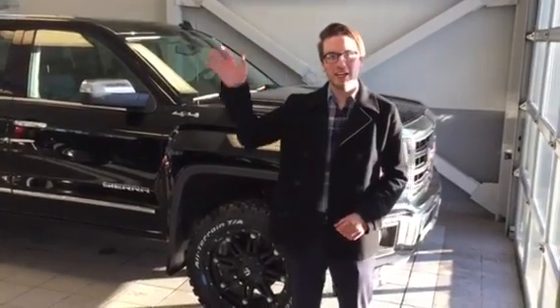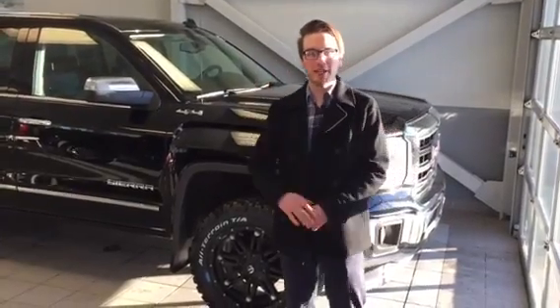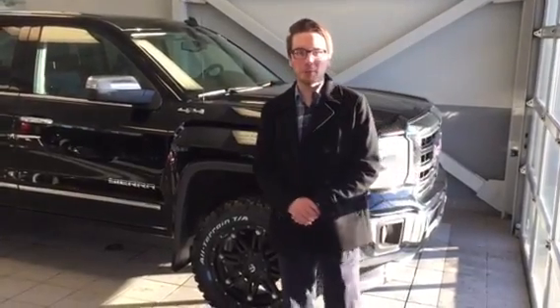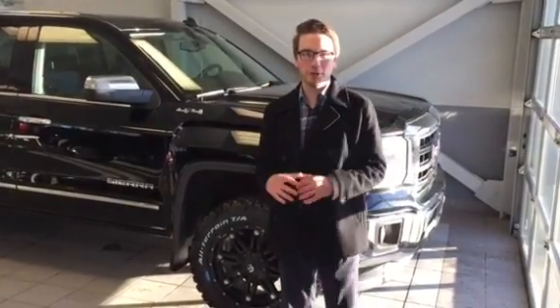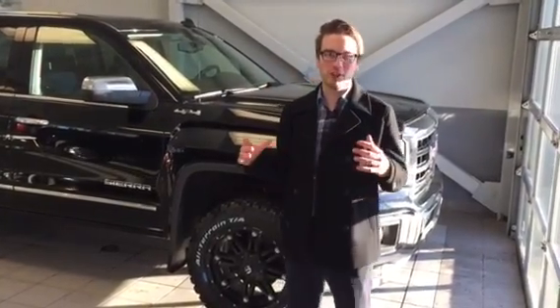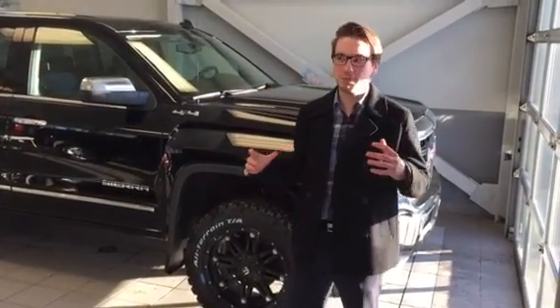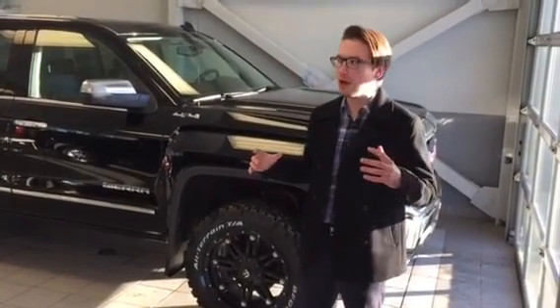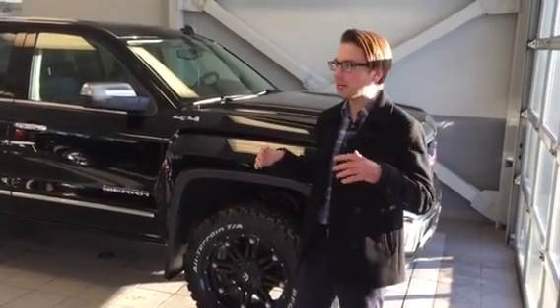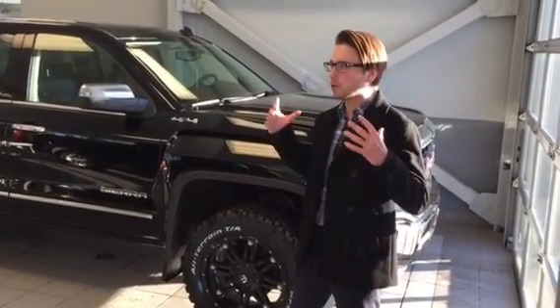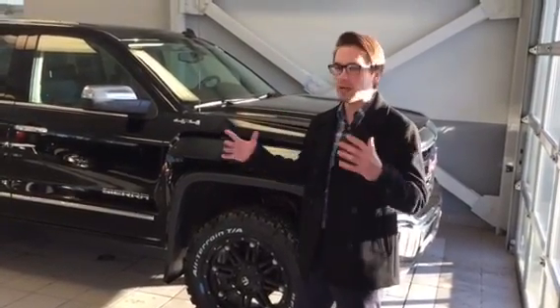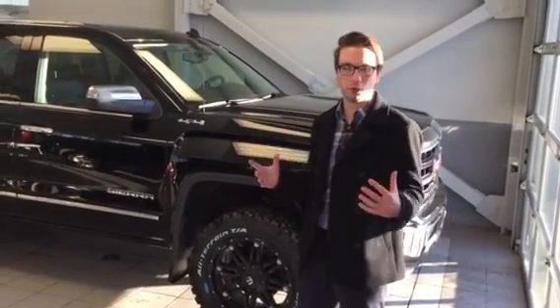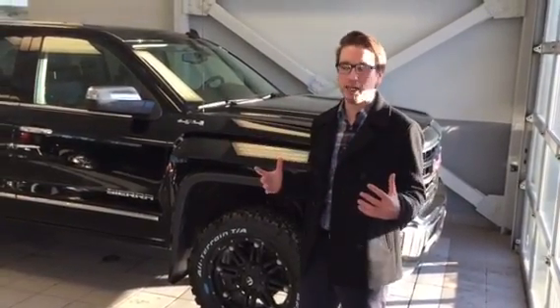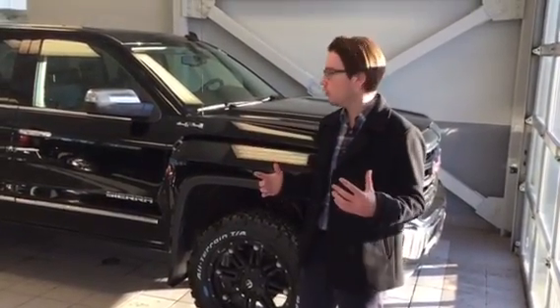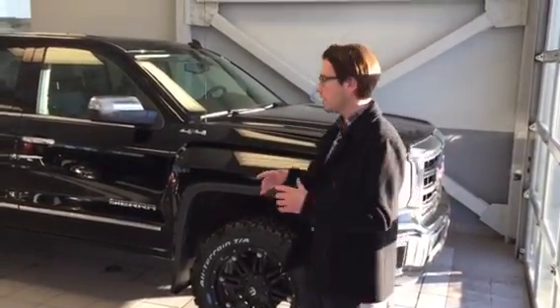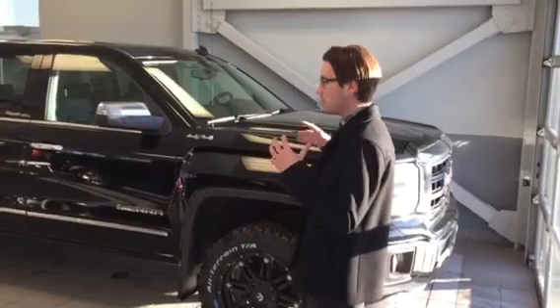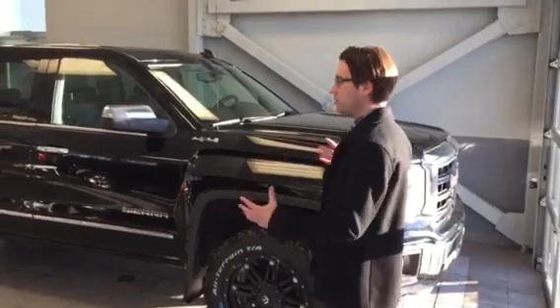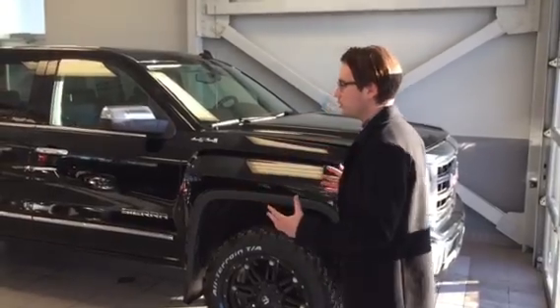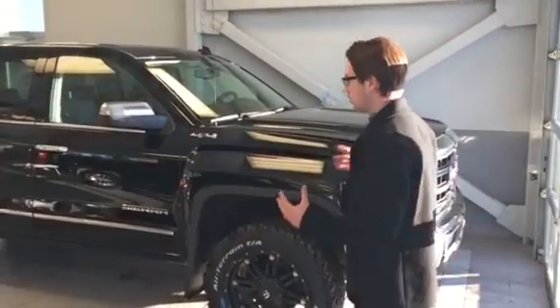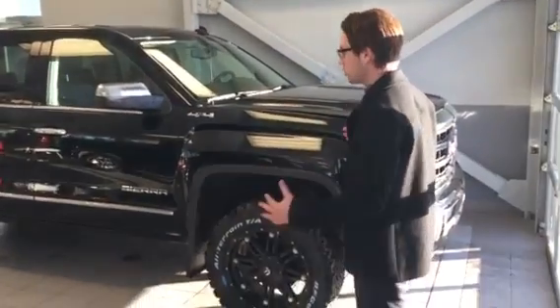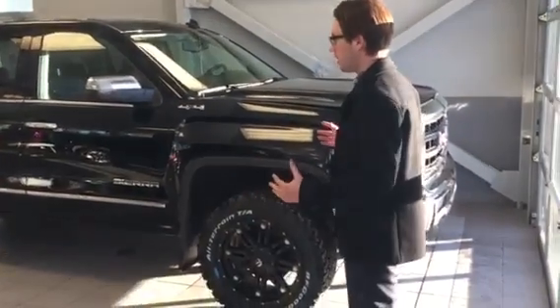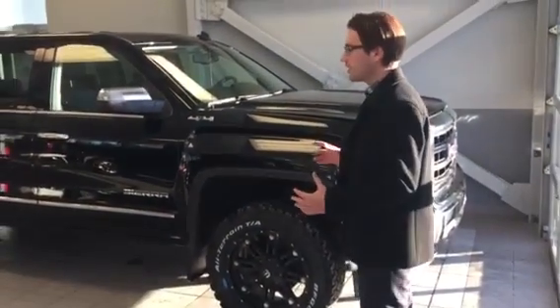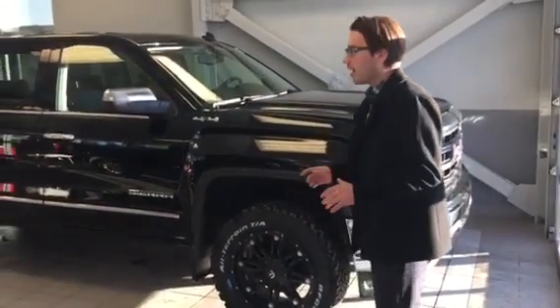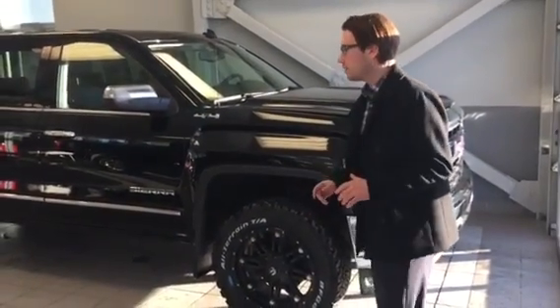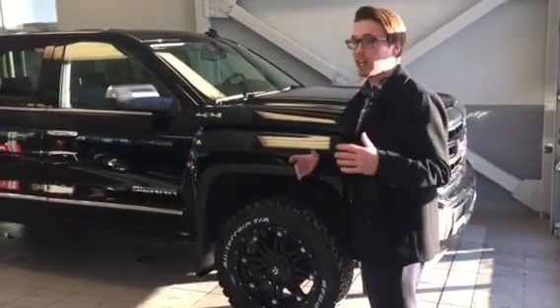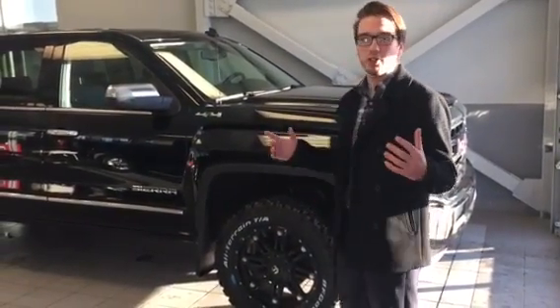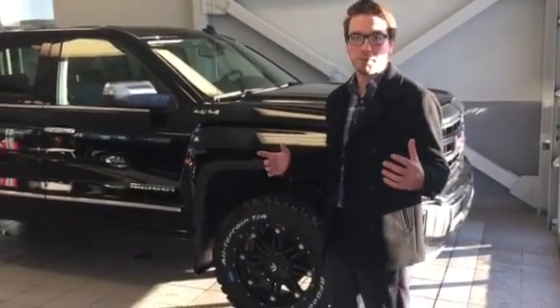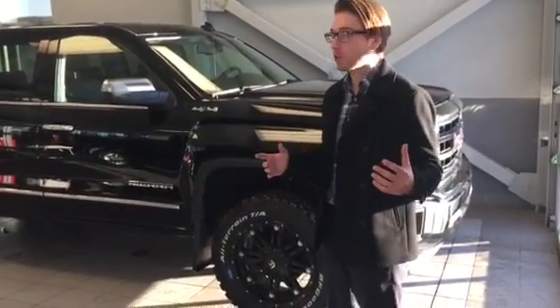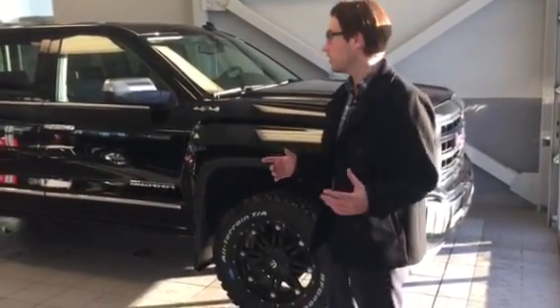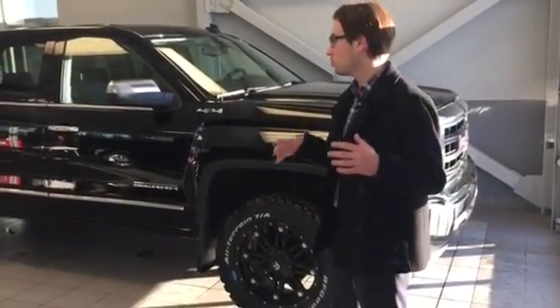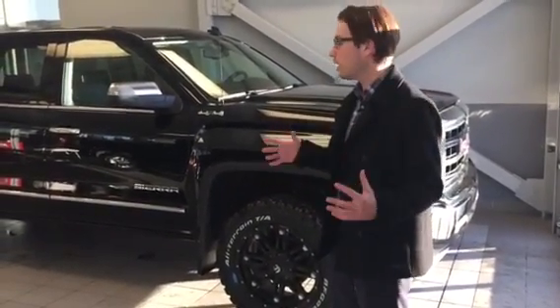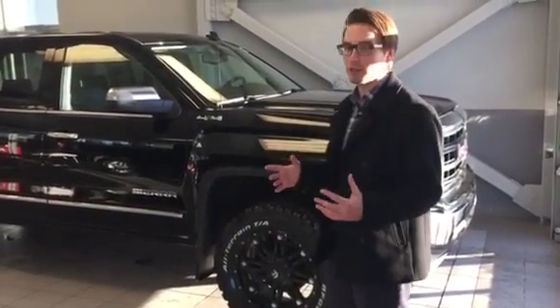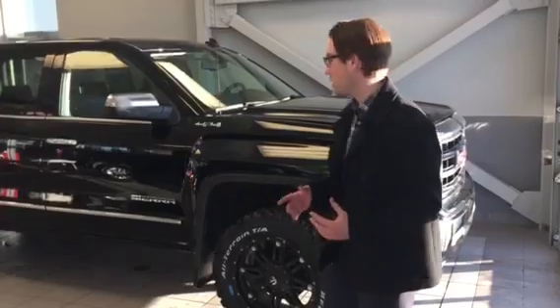Hey Brittany, Adam Lowe here from the Truck Depot. I know you've been going back and forth with Andrew. He asked me to make you a video of this gorgeous truck. I'll tell you, I know you live up north there — this is well worth the trip.